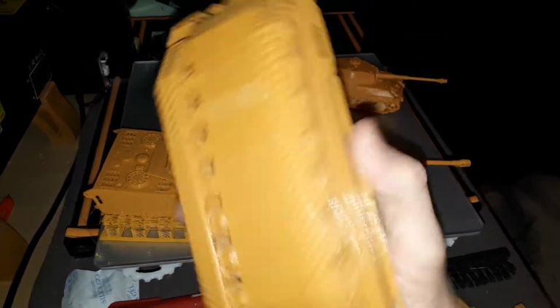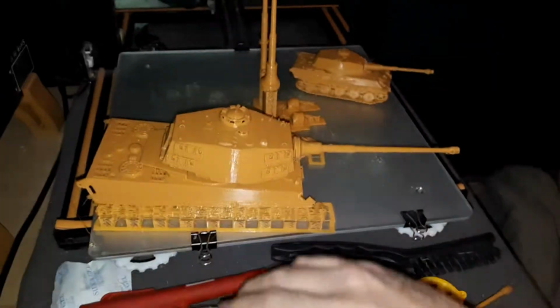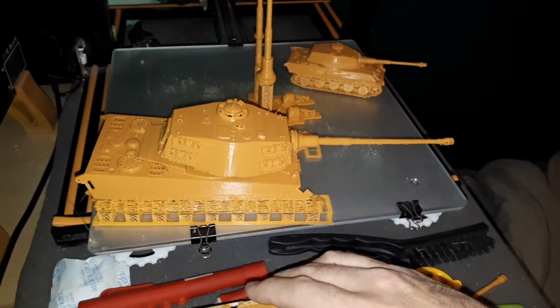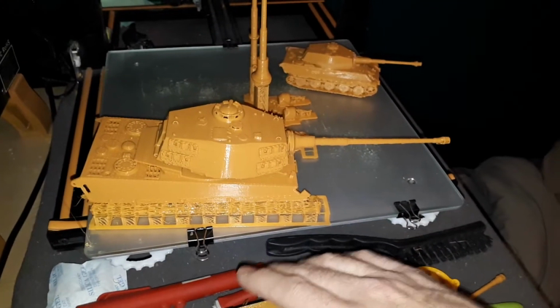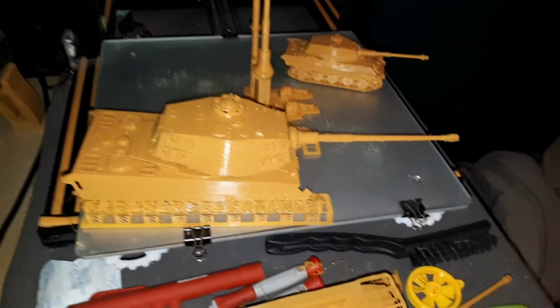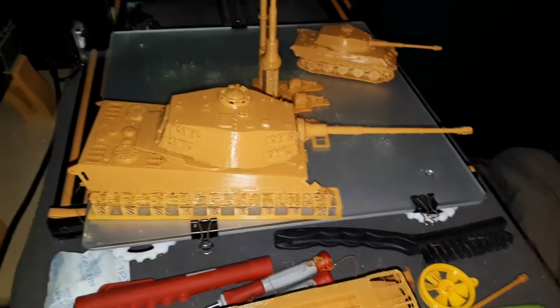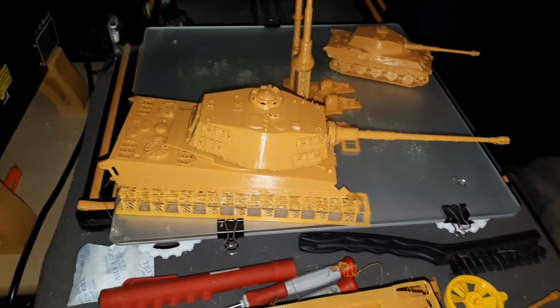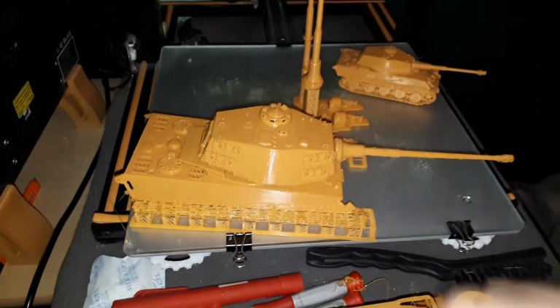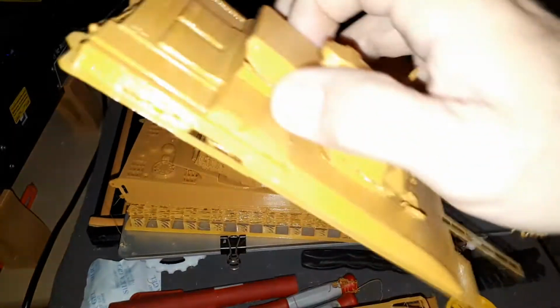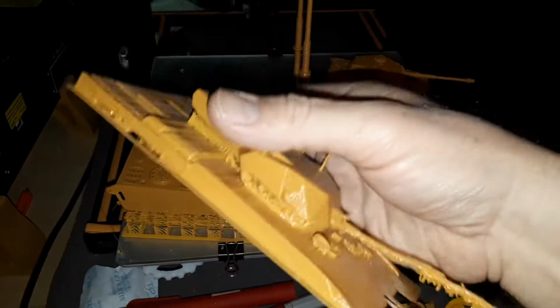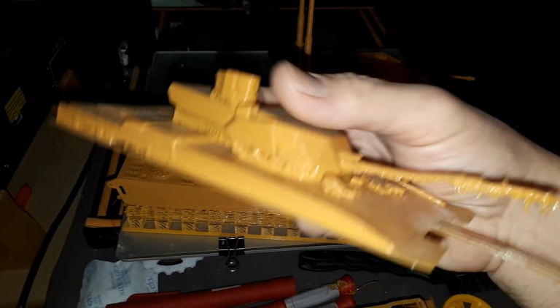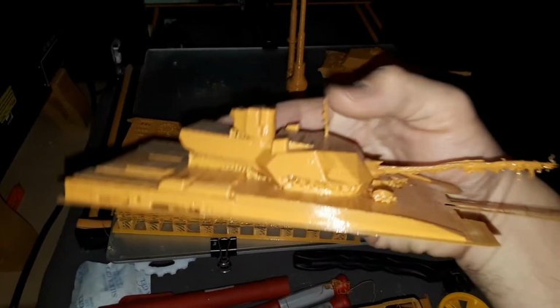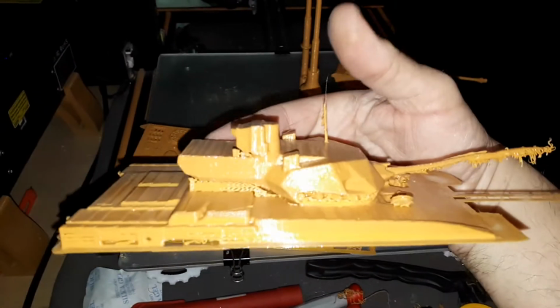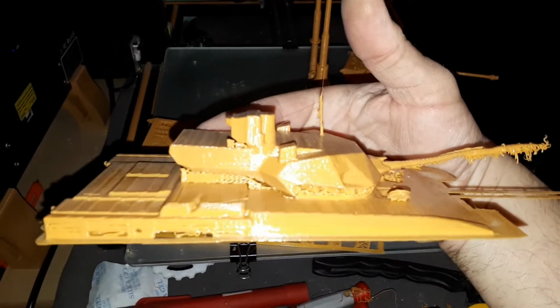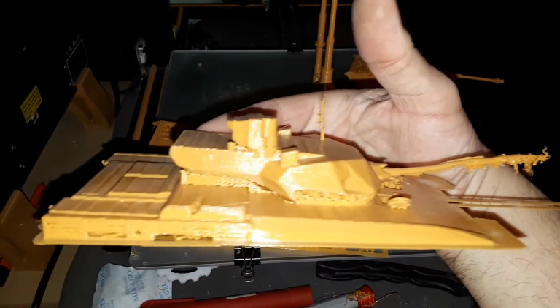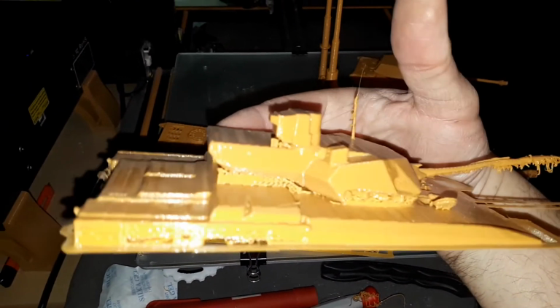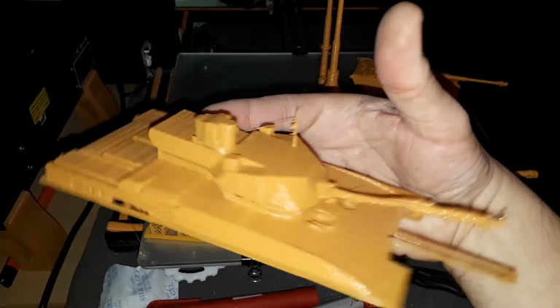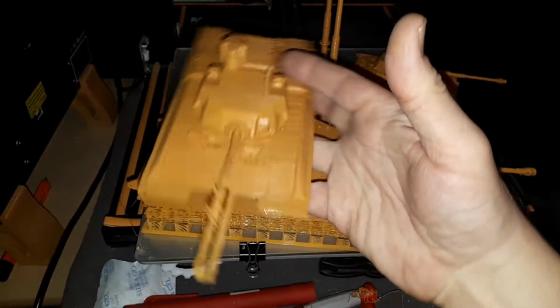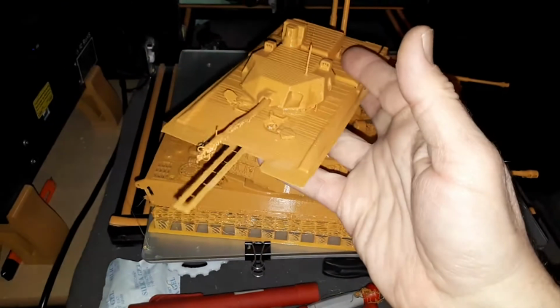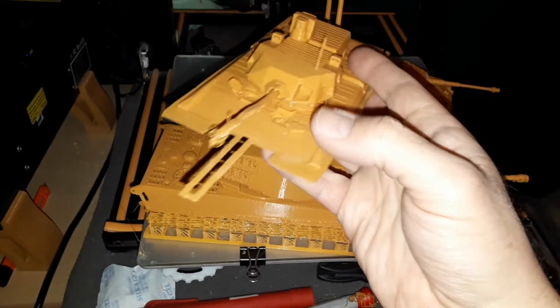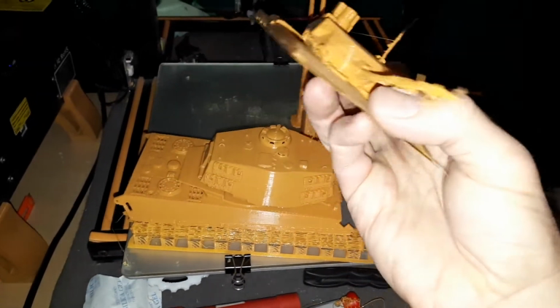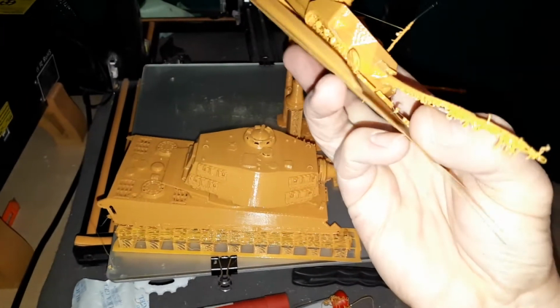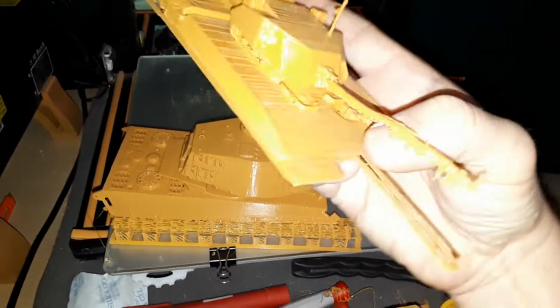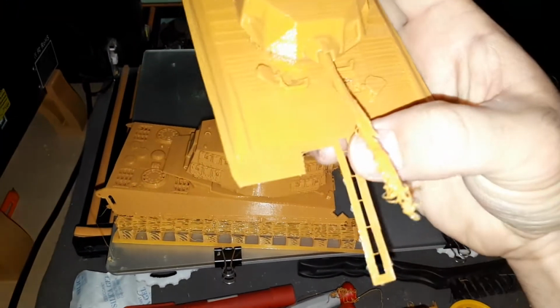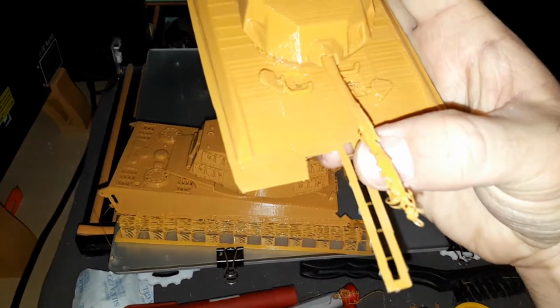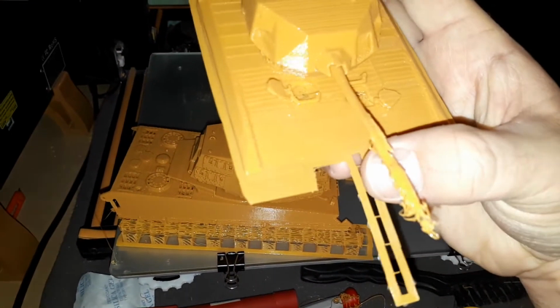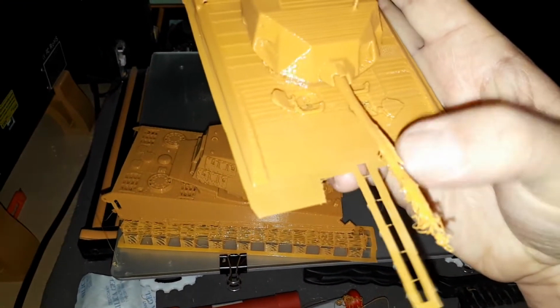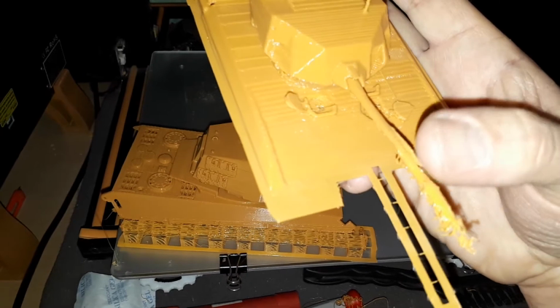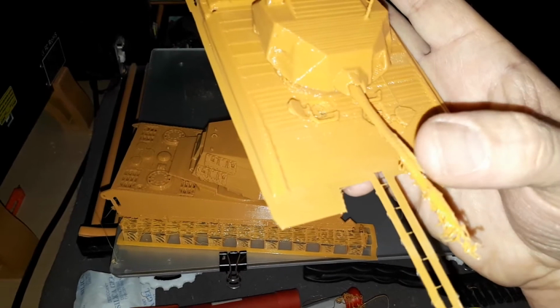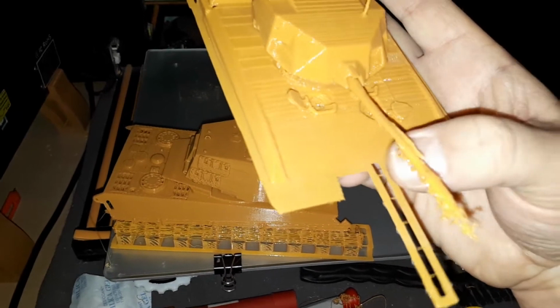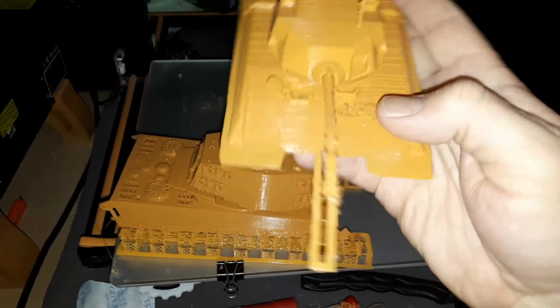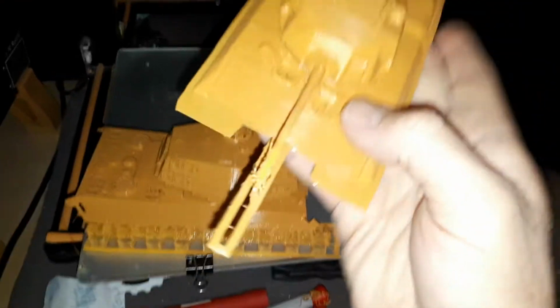And then I have the top part. The cannon didn't come out very good — for some reason they want to print from here to here. I don't know why.